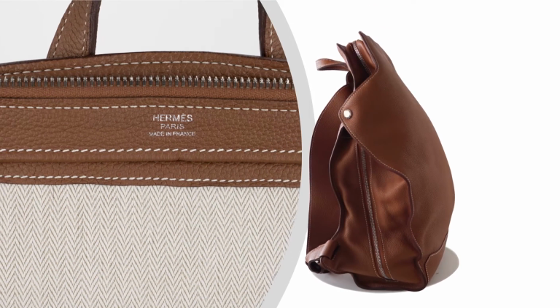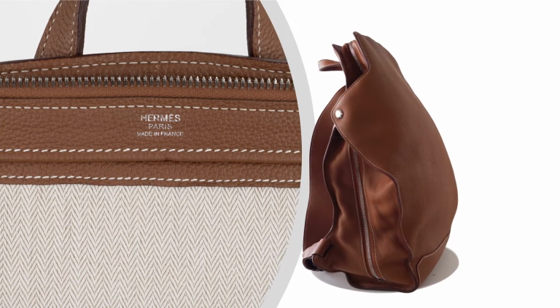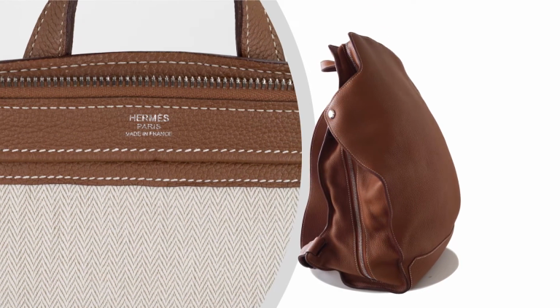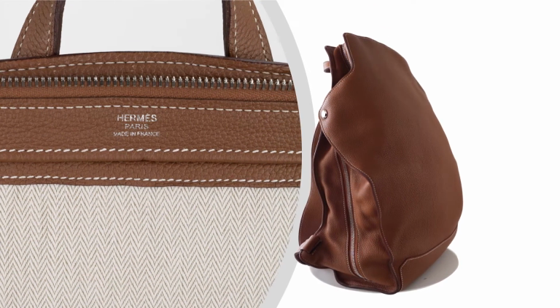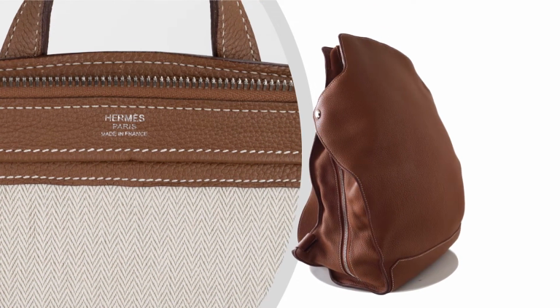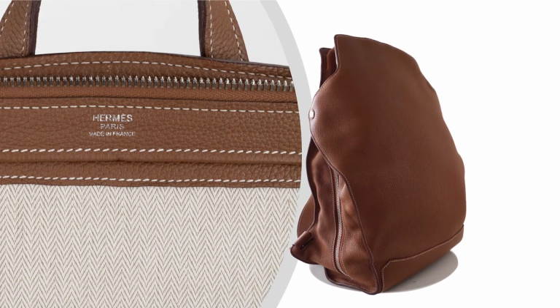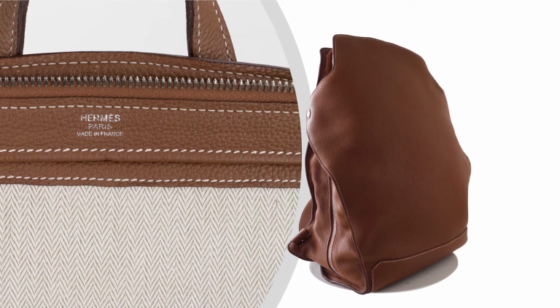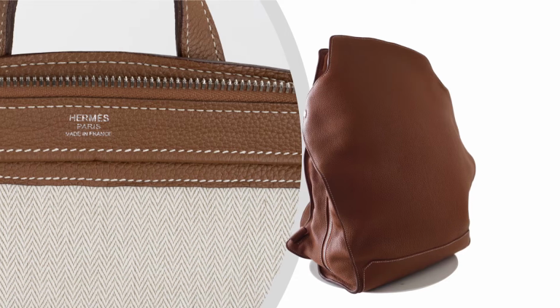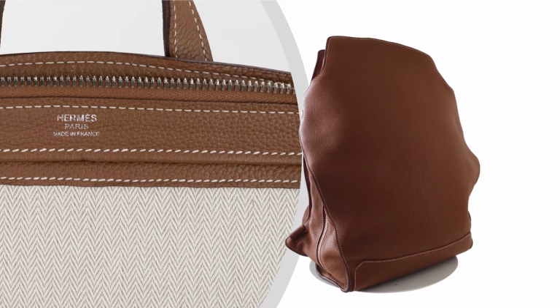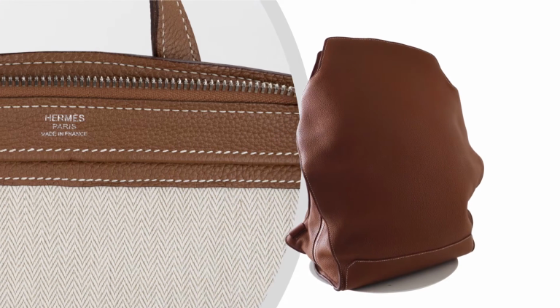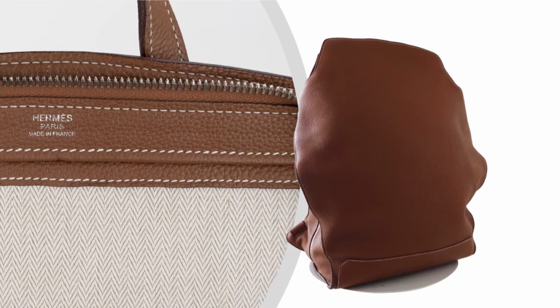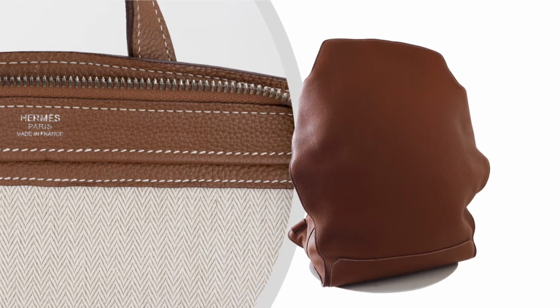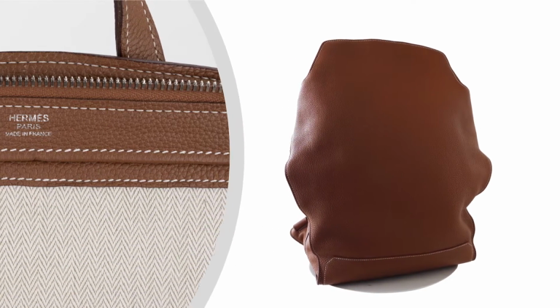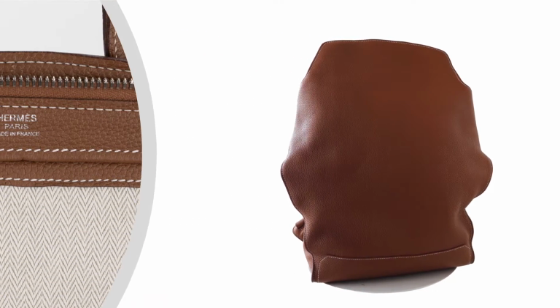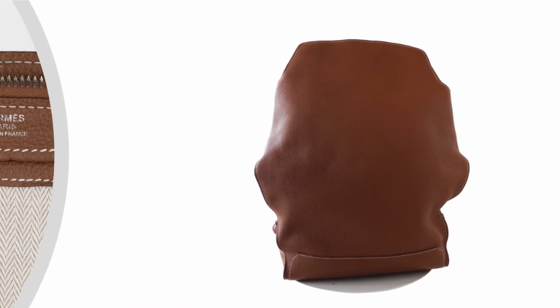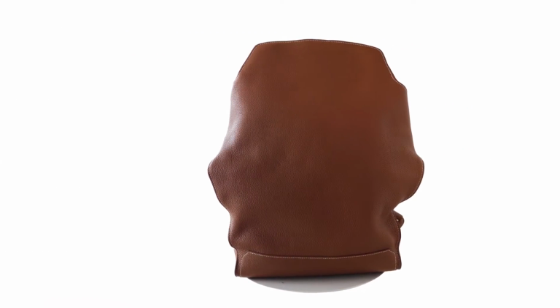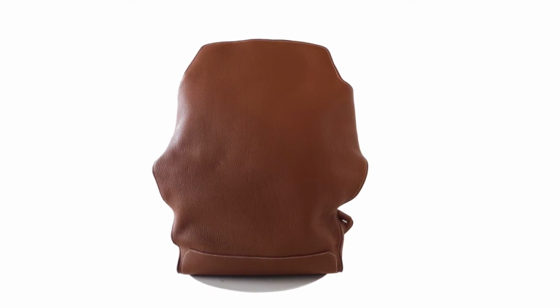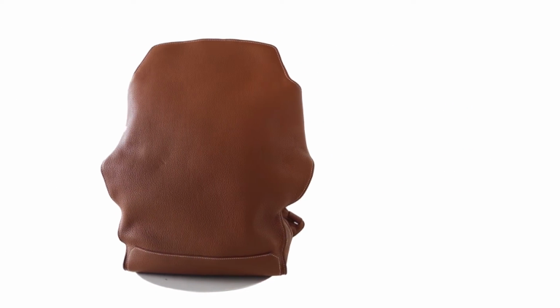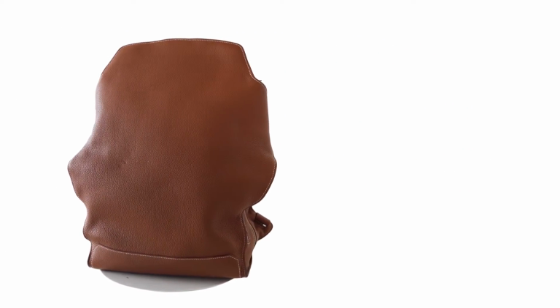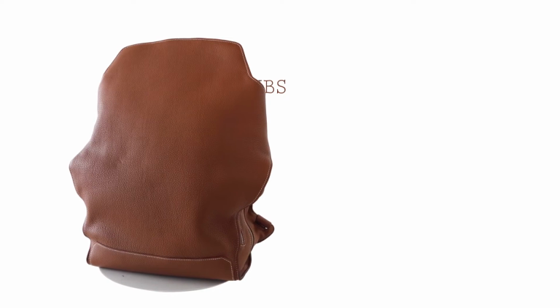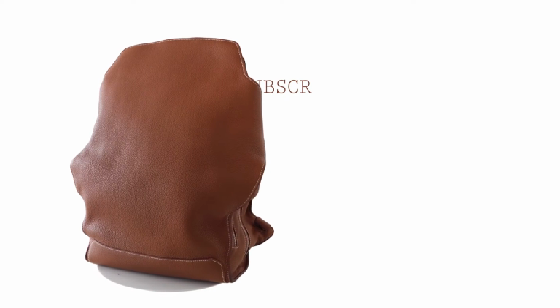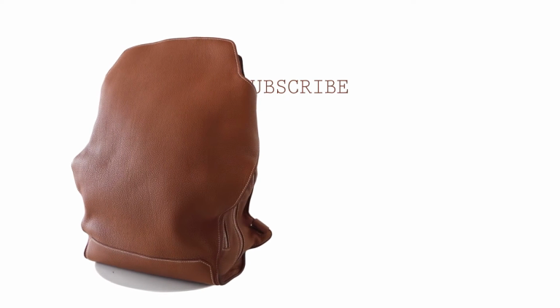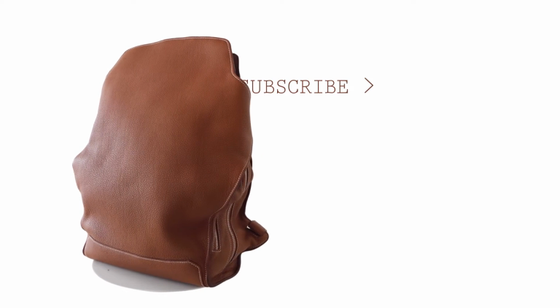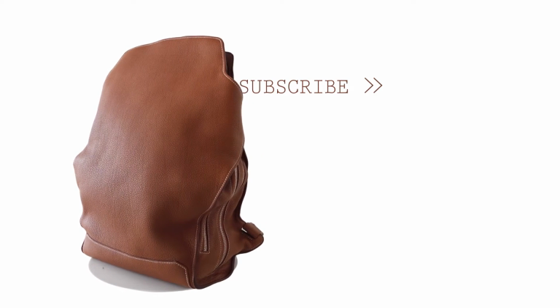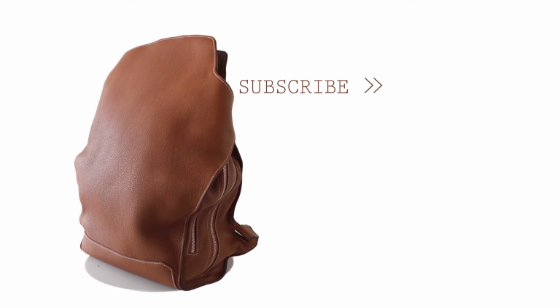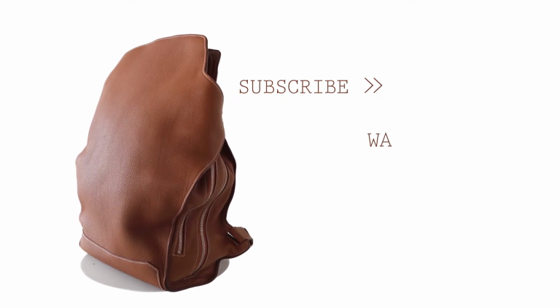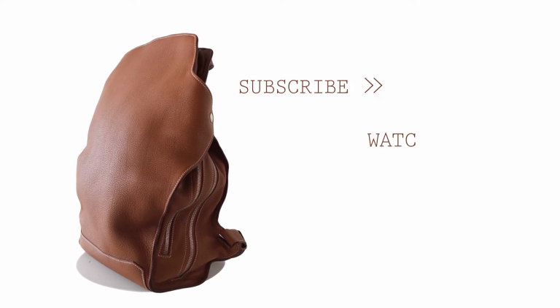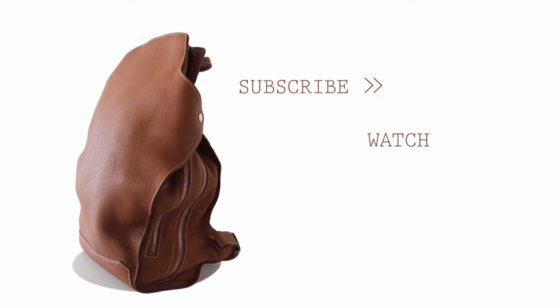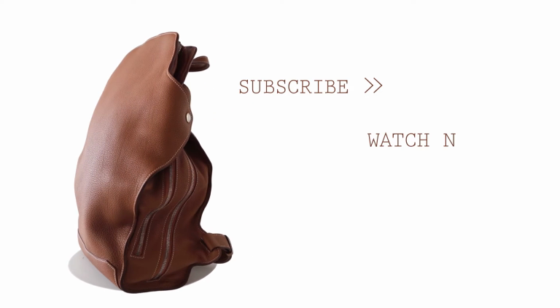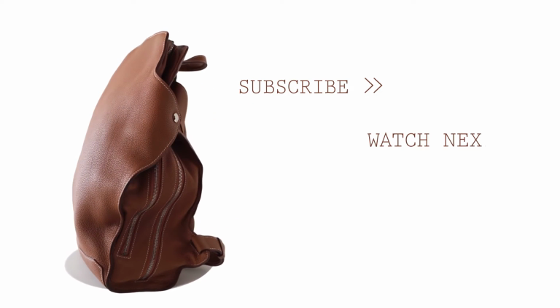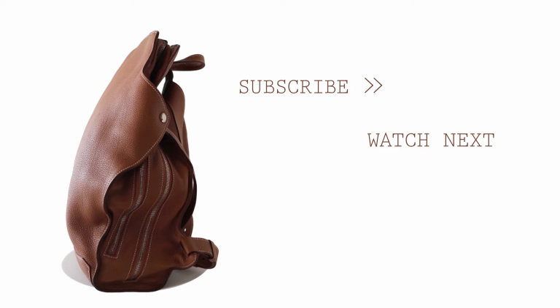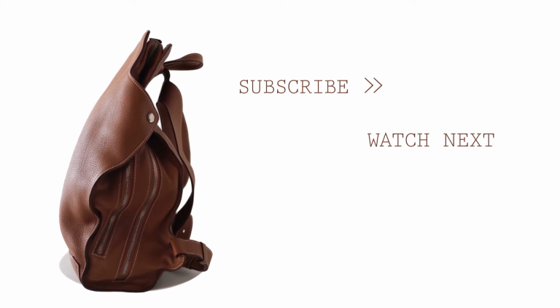If you enjoyed this video, we kindly ask you to support our channel by liking and subscribing. Stay tuned for more captivating reviews and exclusive fashion discoveries. Thank you for joining us on this extraordinary fashion journey with Mighty Chic.